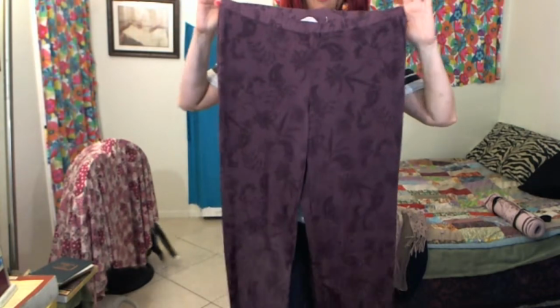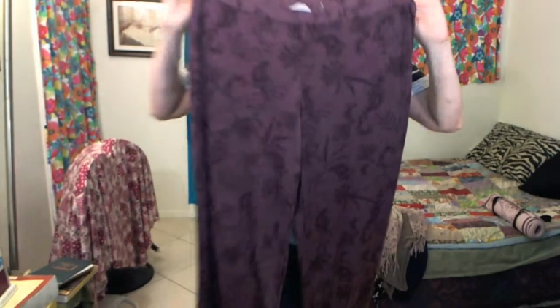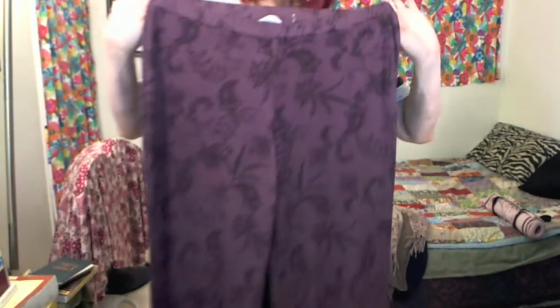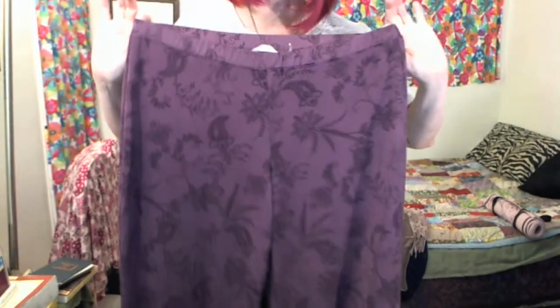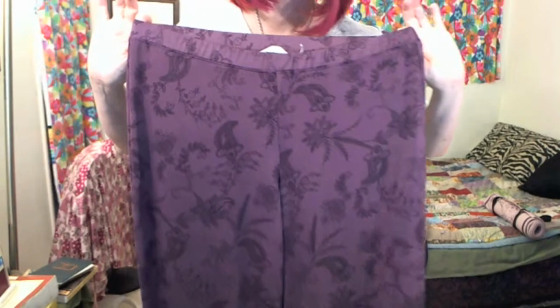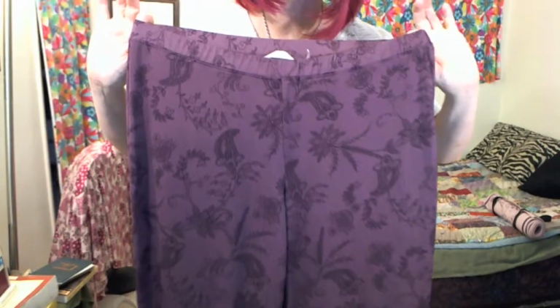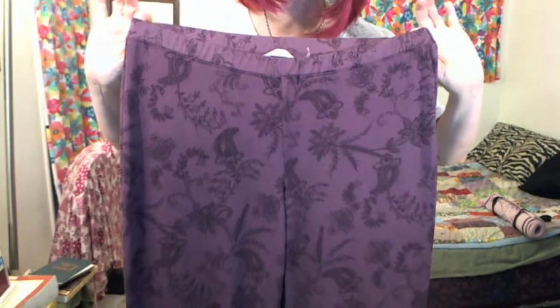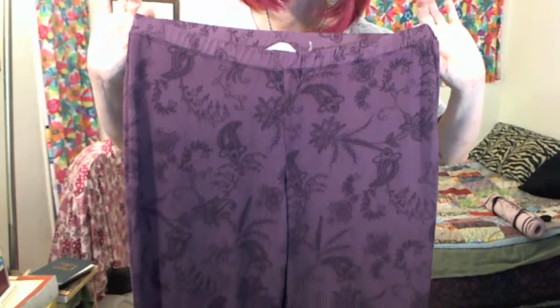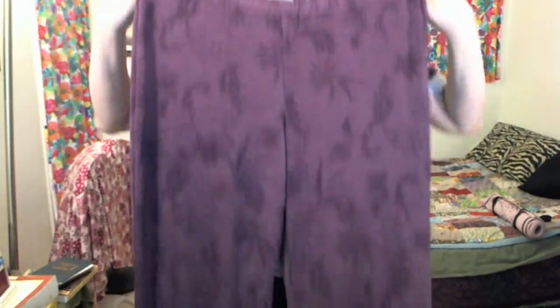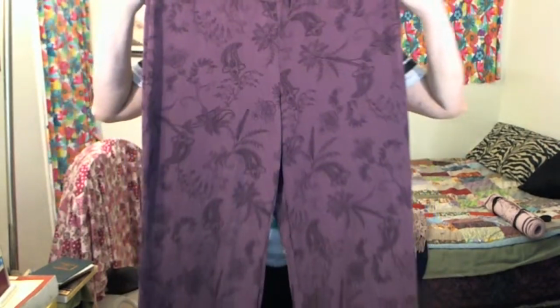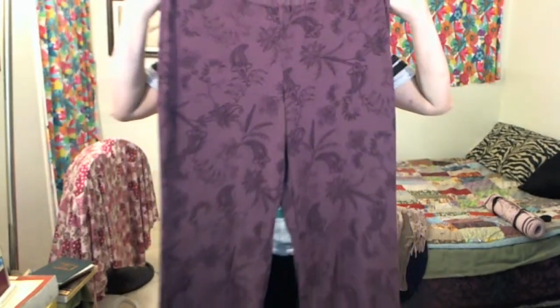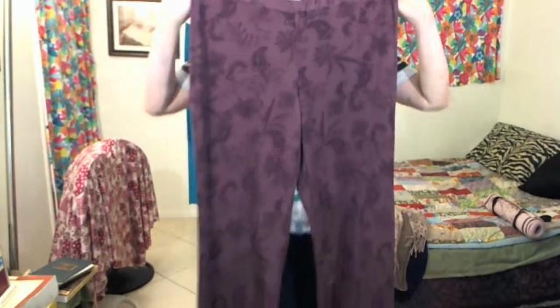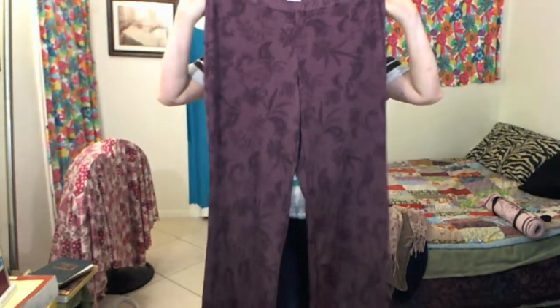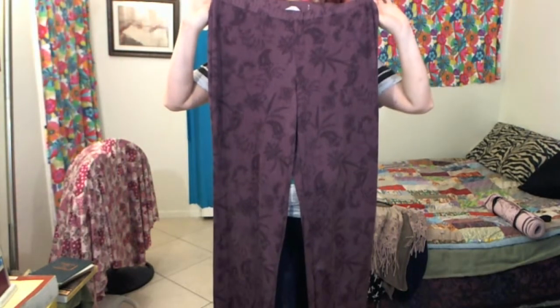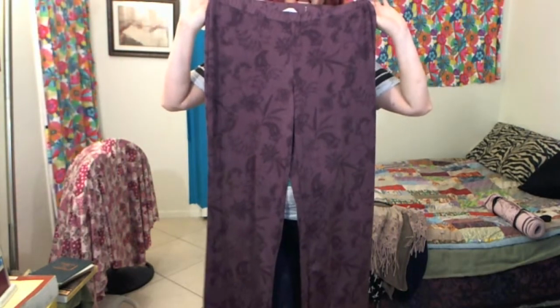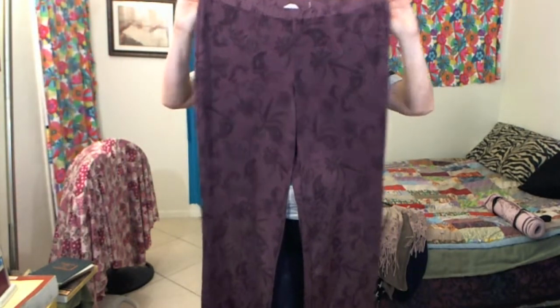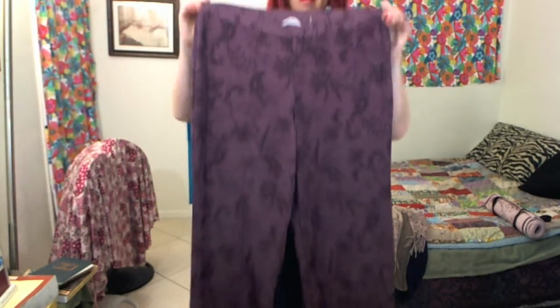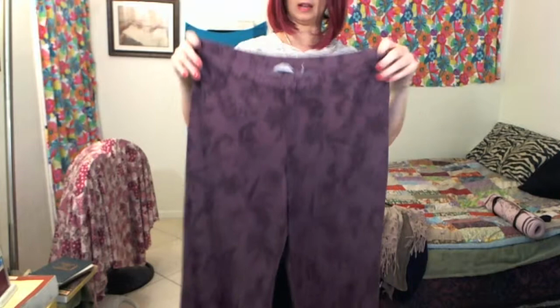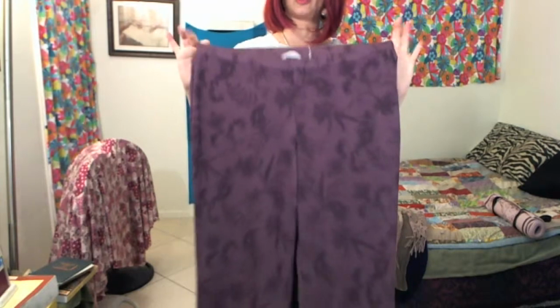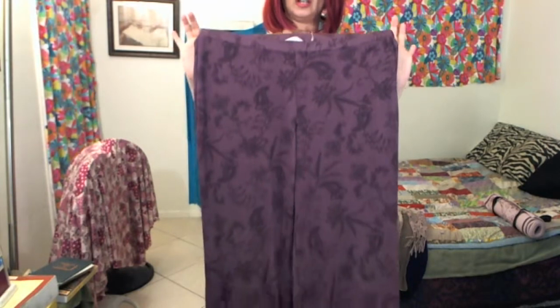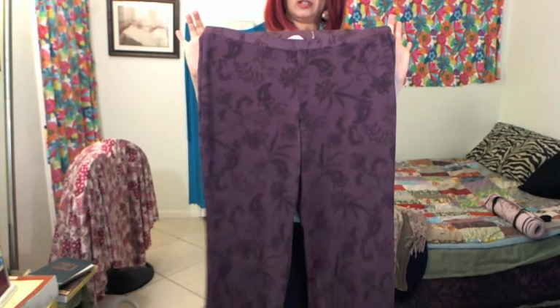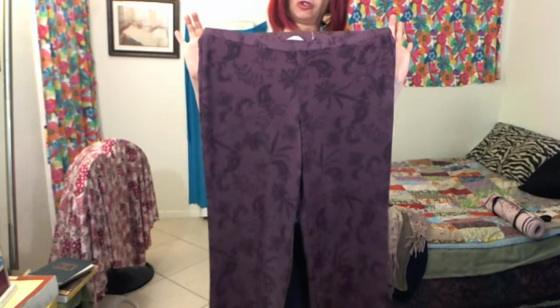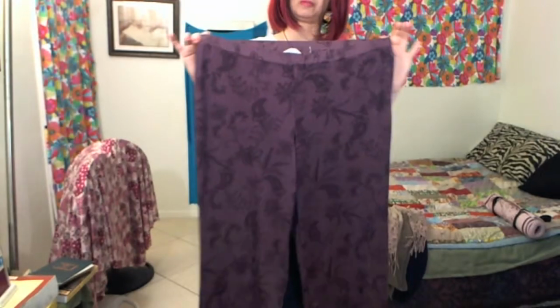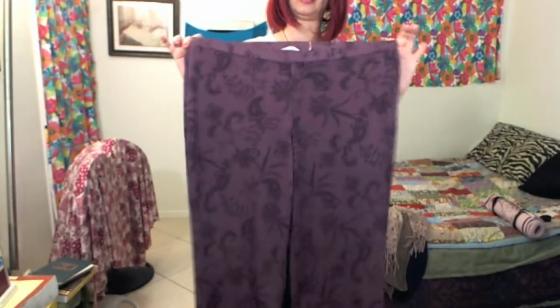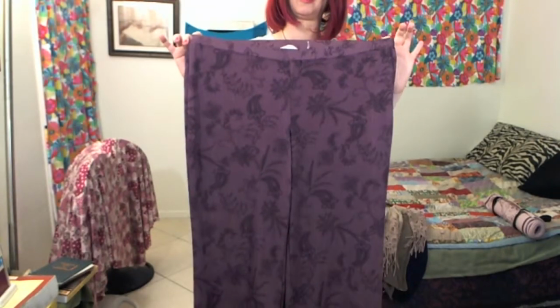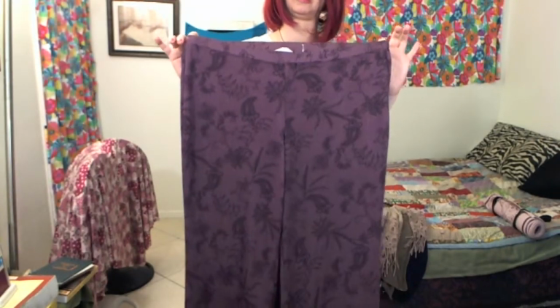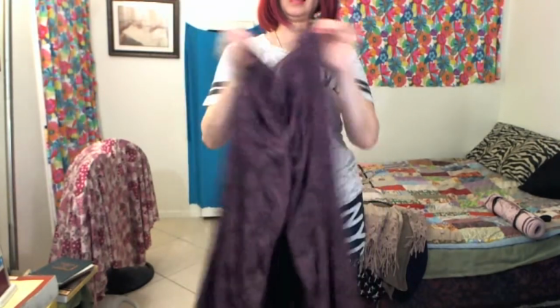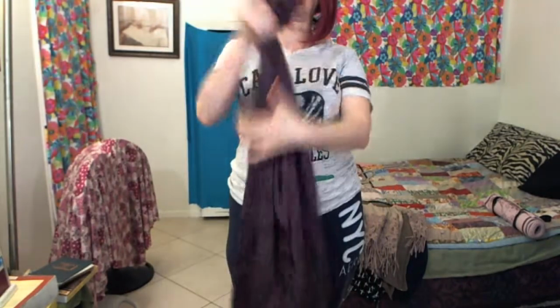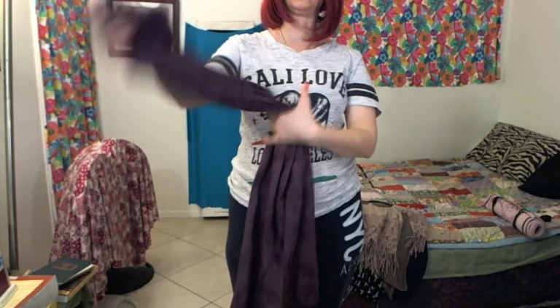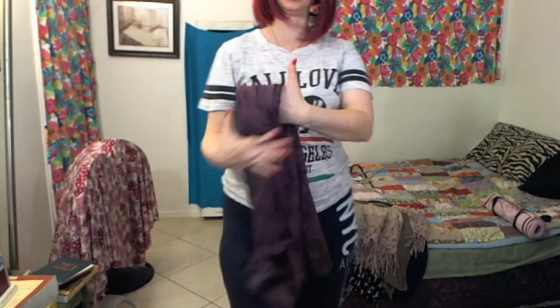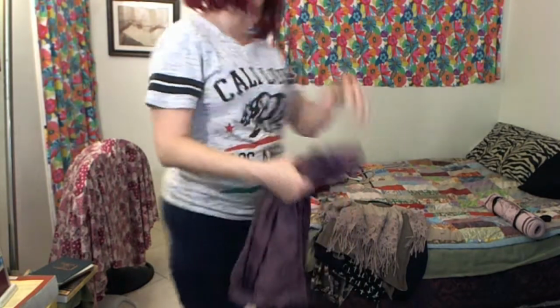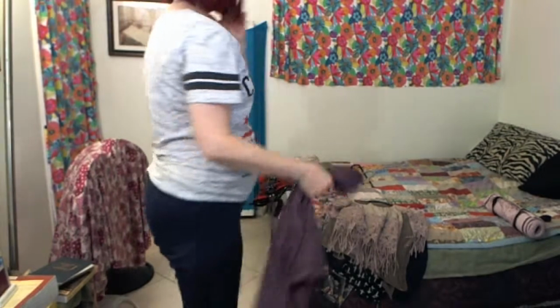Here's an awesome pair of very comfy, very stylish pants. These are the Netflix and chill pants because they're so comfortable they almost feel like pajama pants.